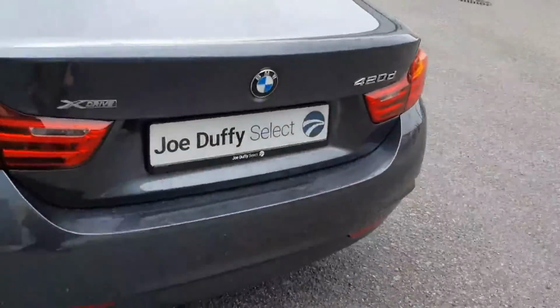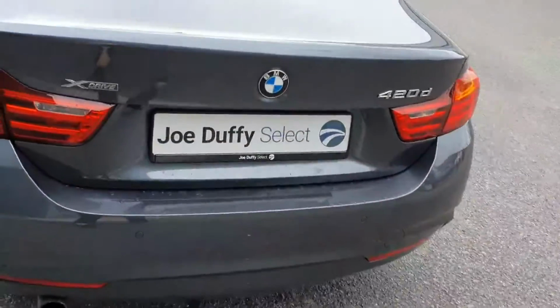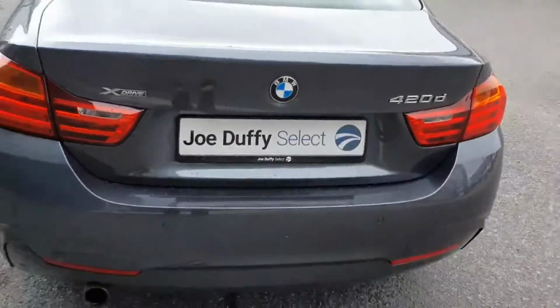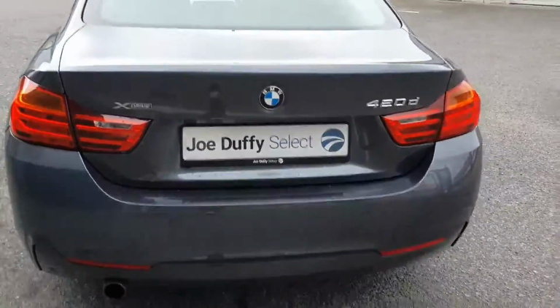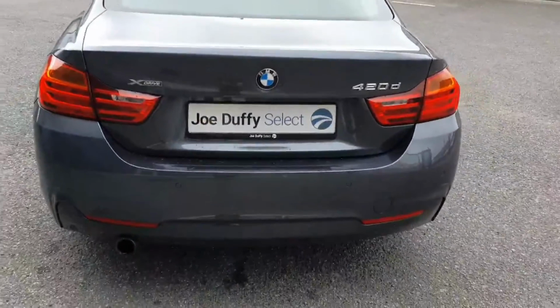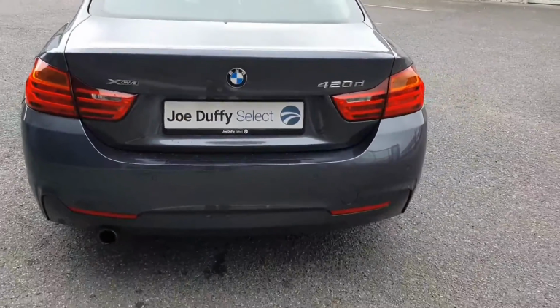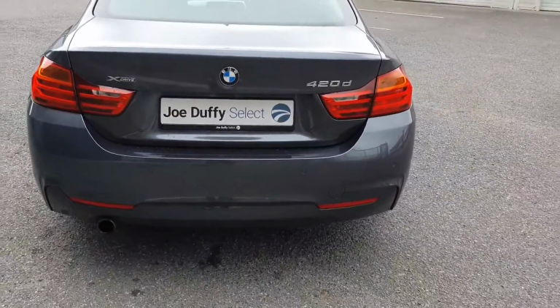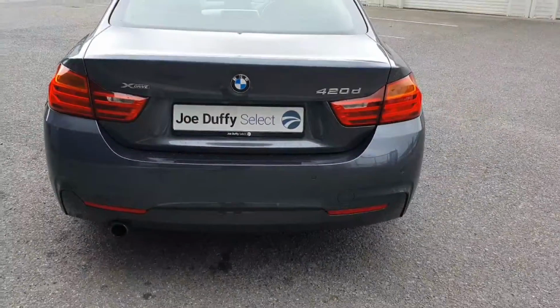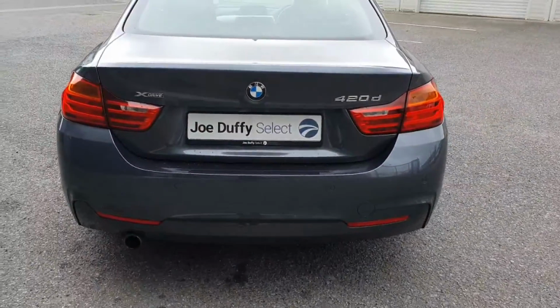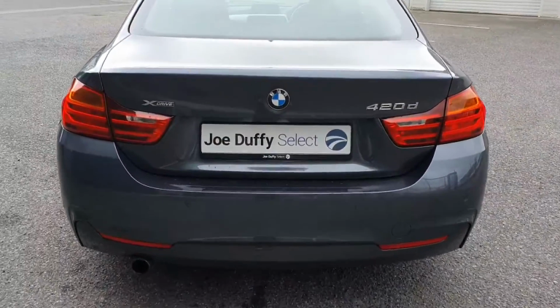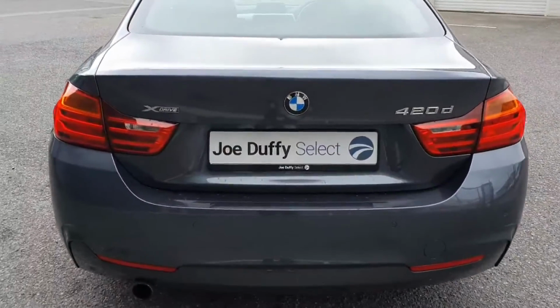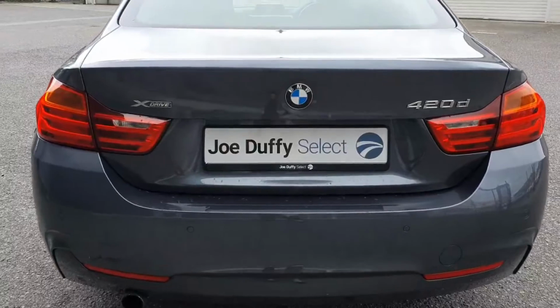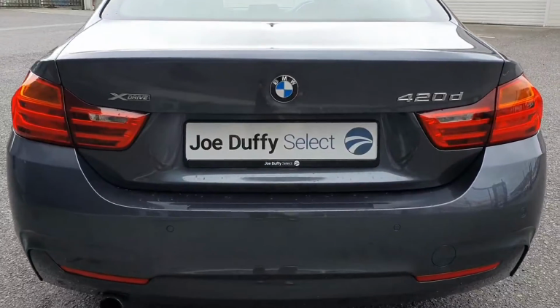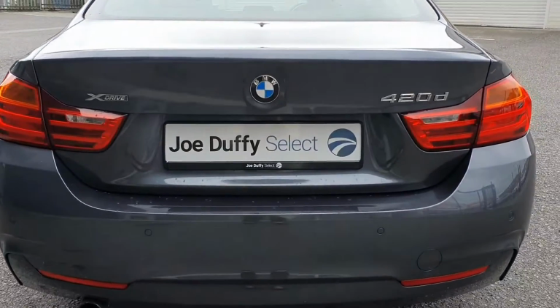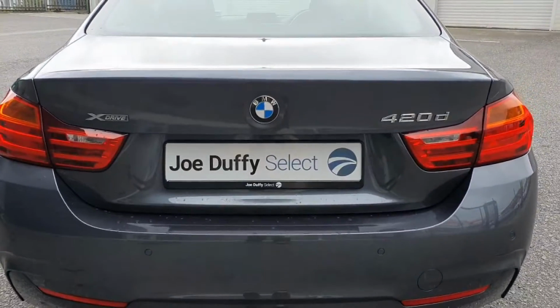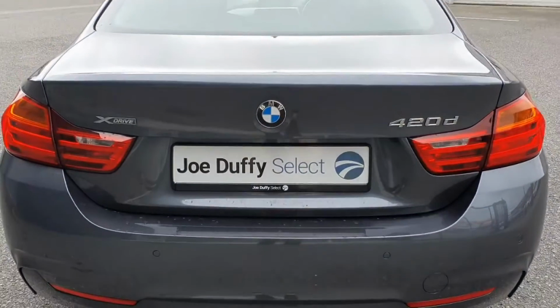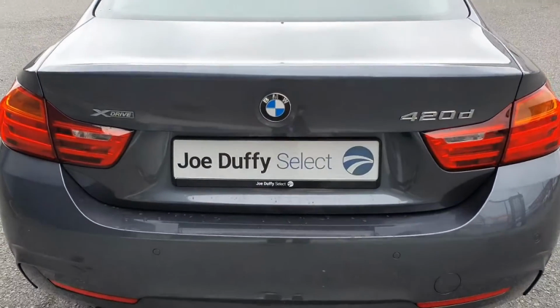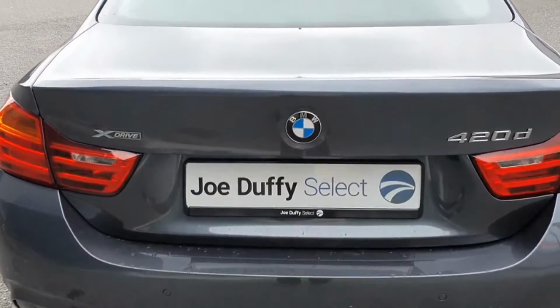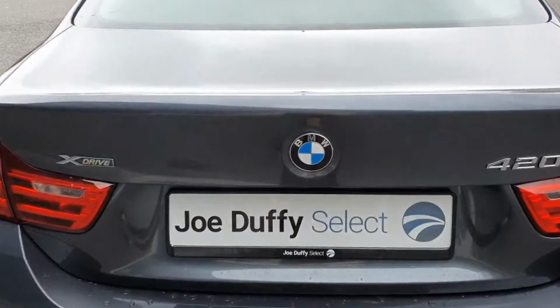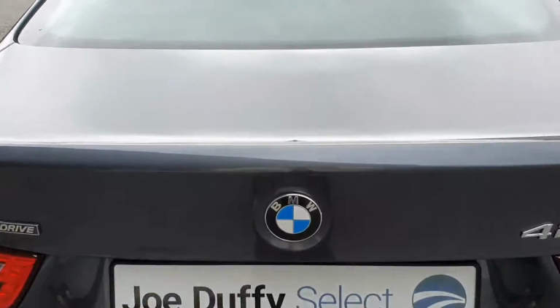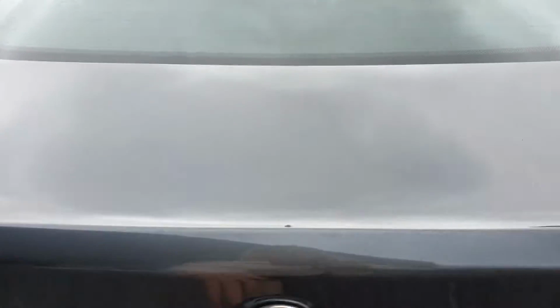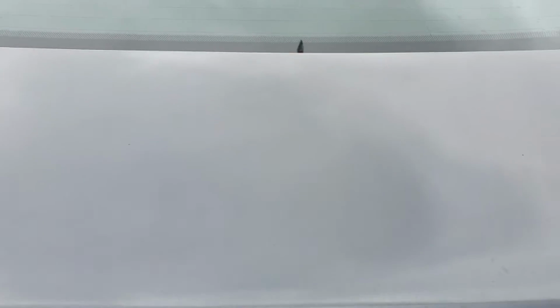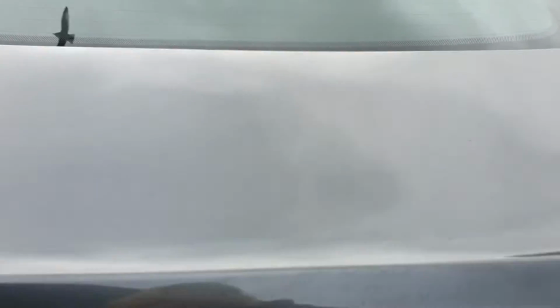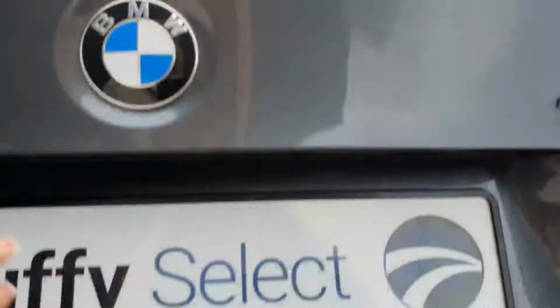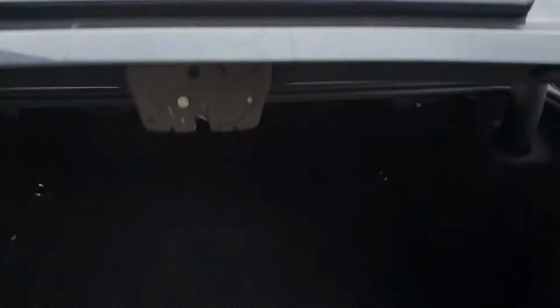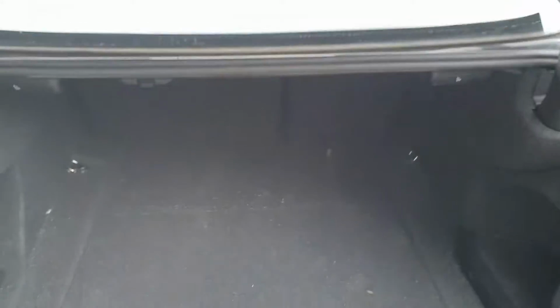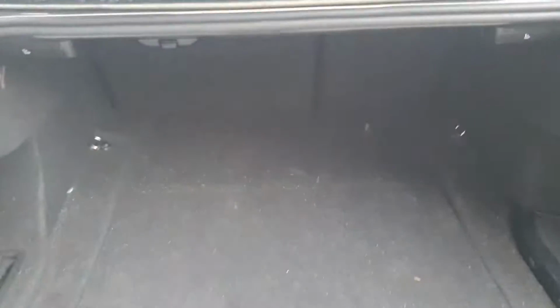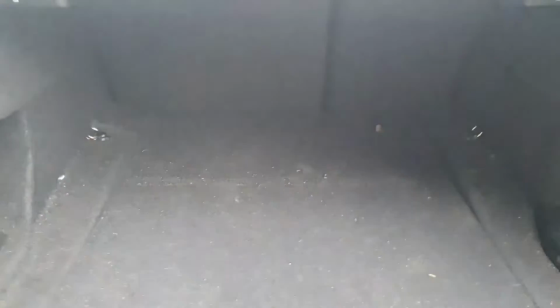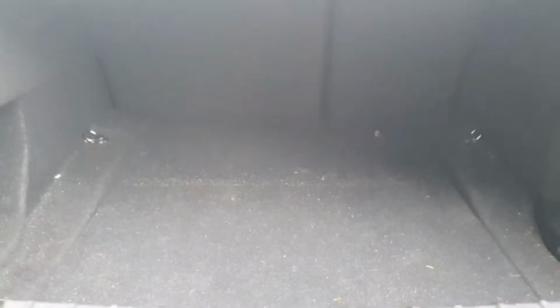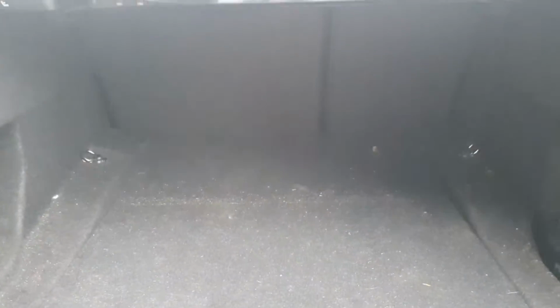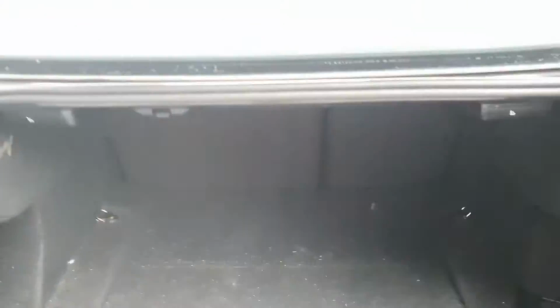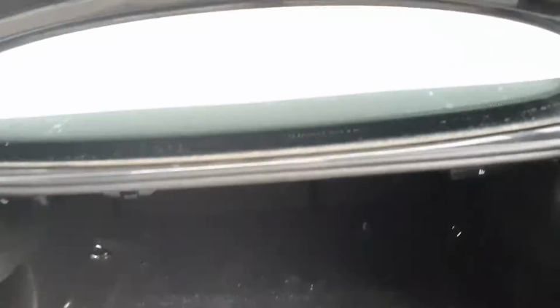You also have high gloss black trim around the windows. To the rear you have rear parking sensors, your X Drive and 420D badge, and a very spacious boot with split fold rear seats.